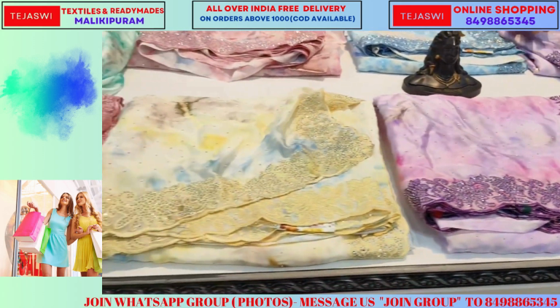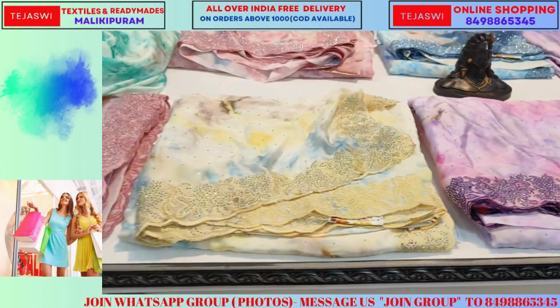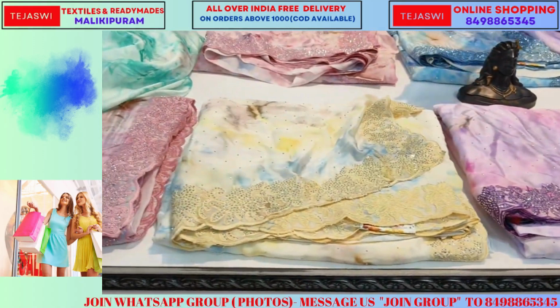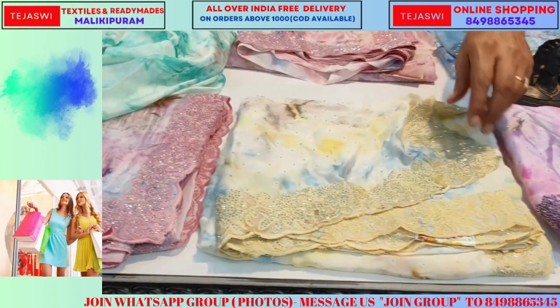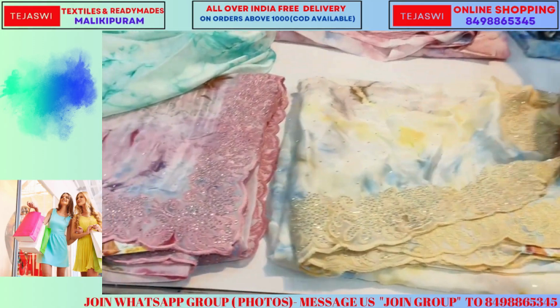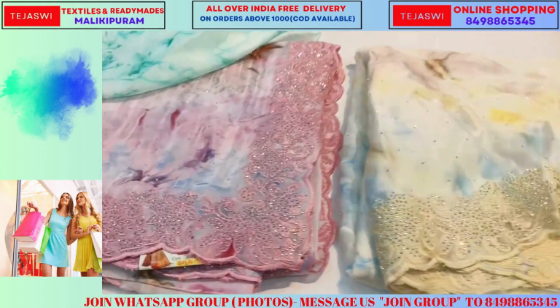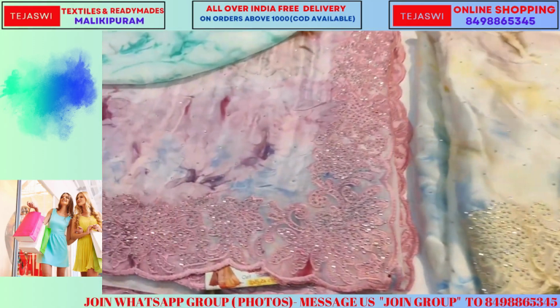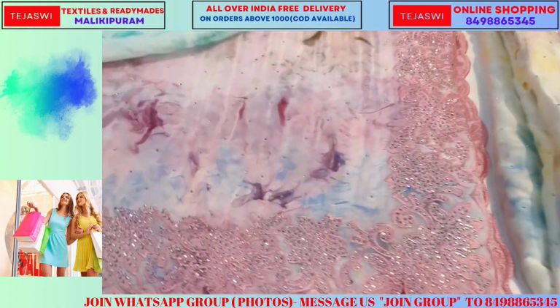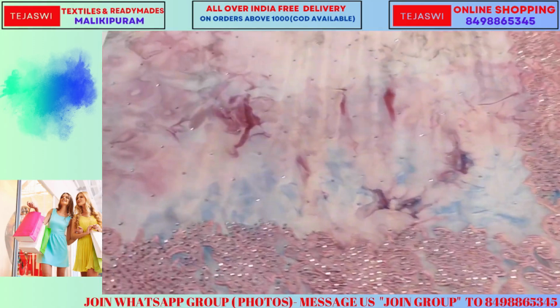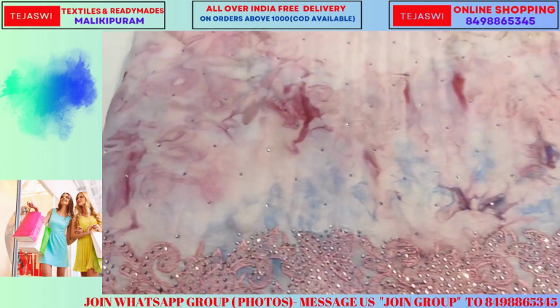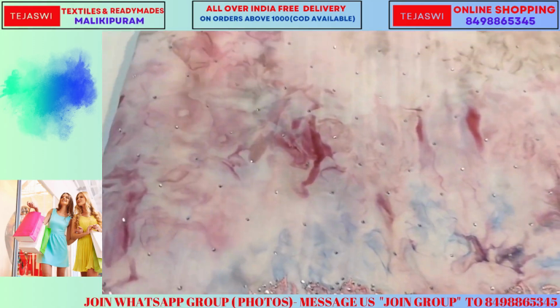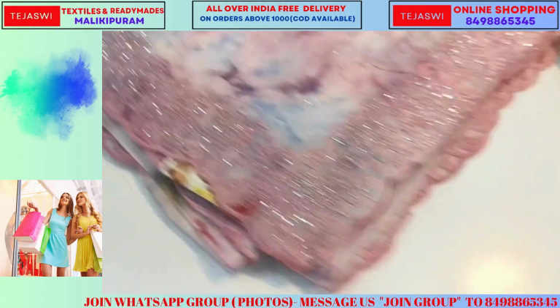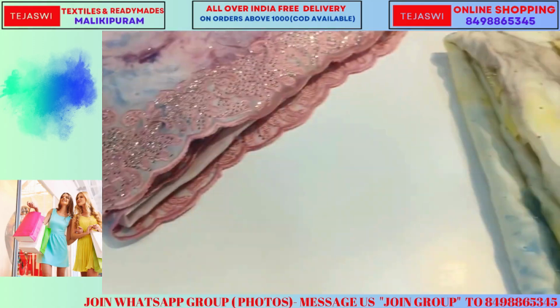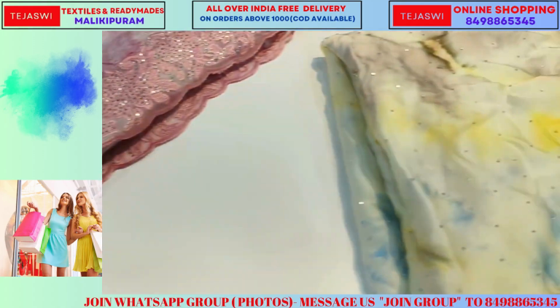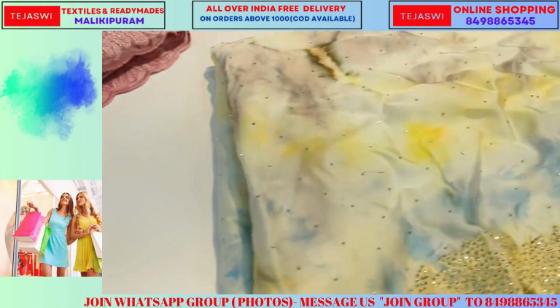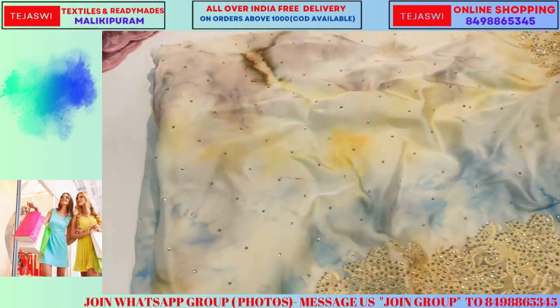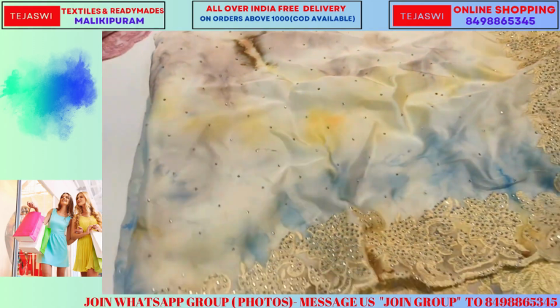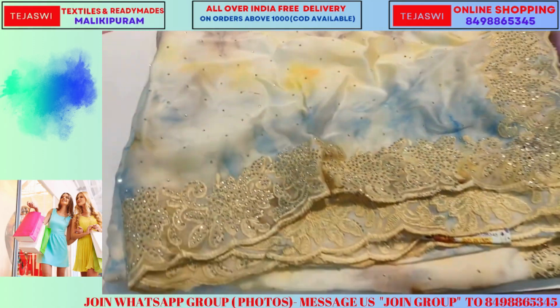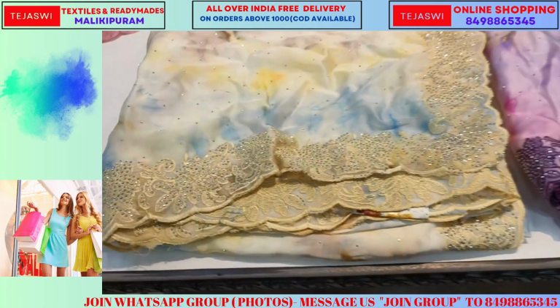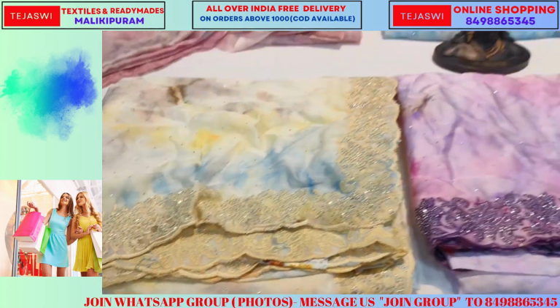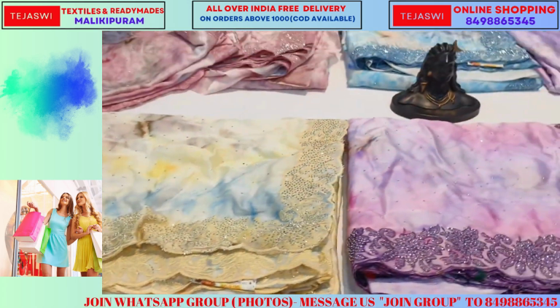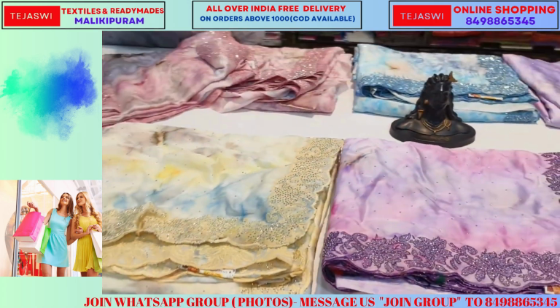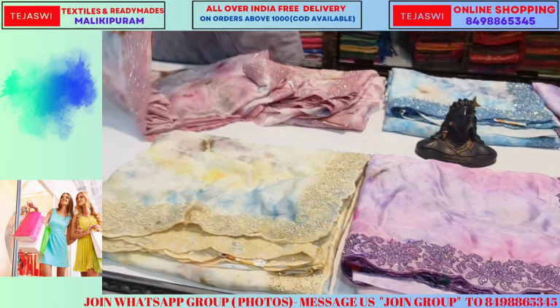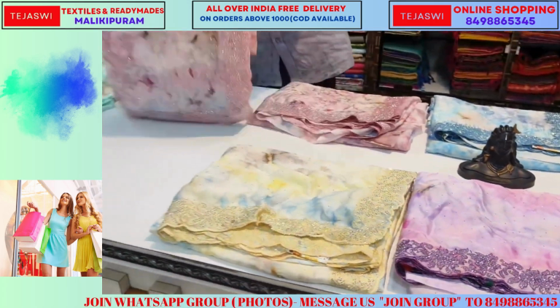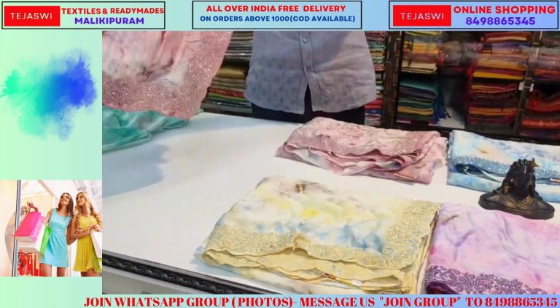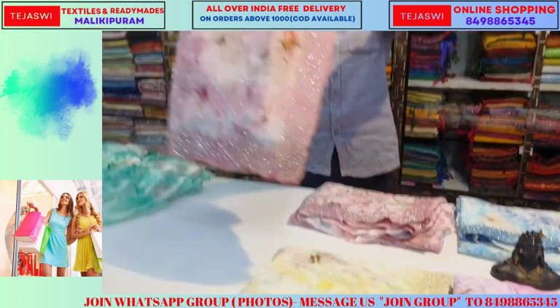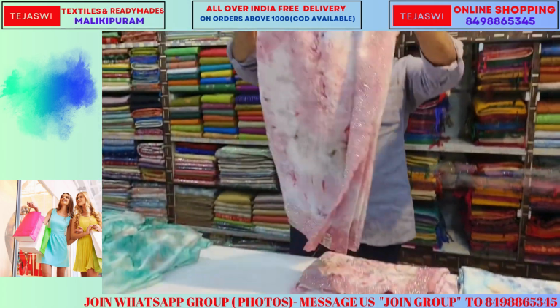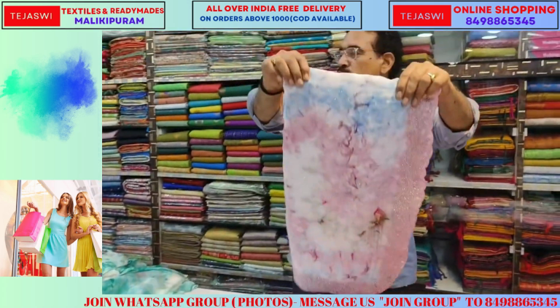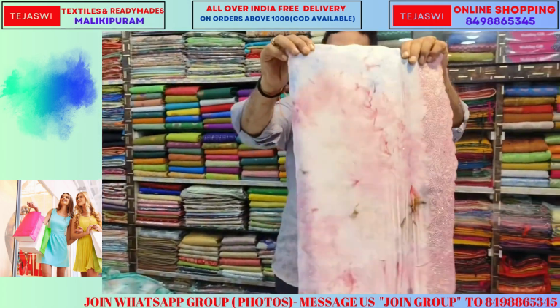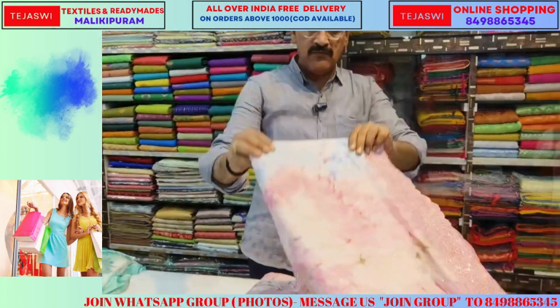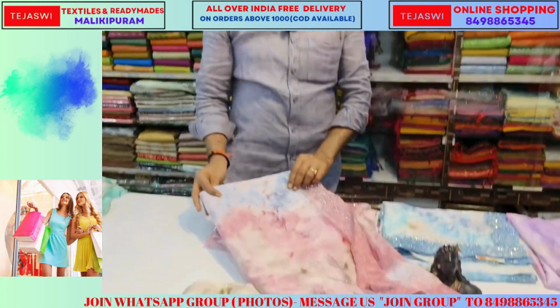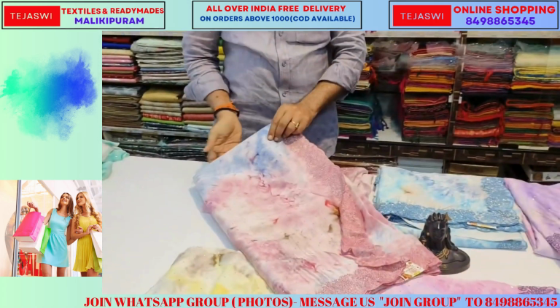This is the border style and pattern style. This is the lemon and onion color. This color is different. This color is smooth.